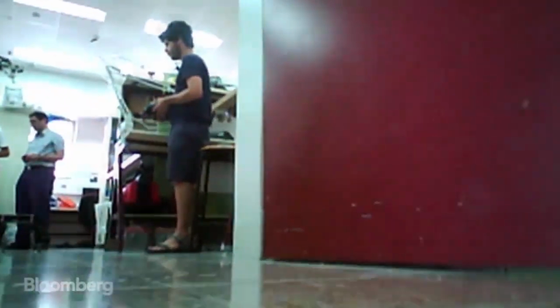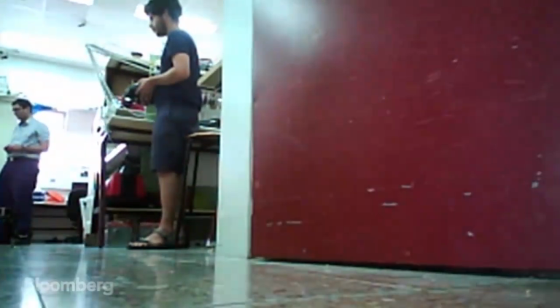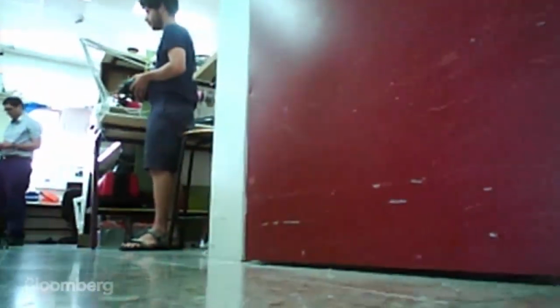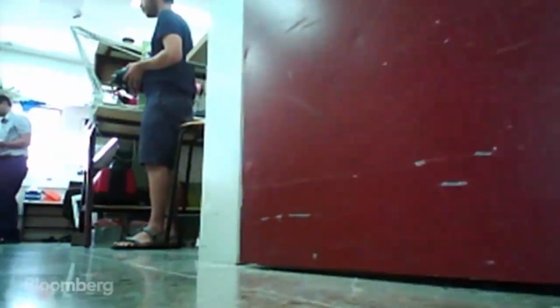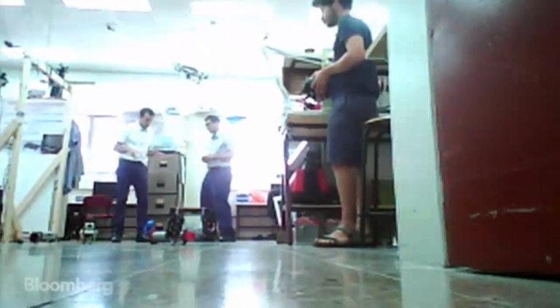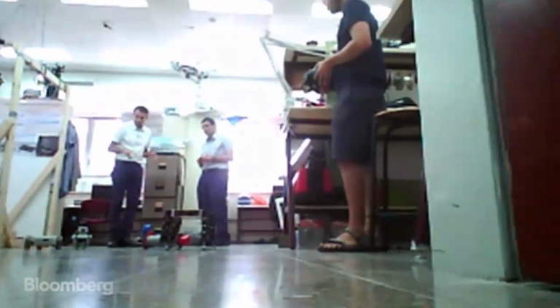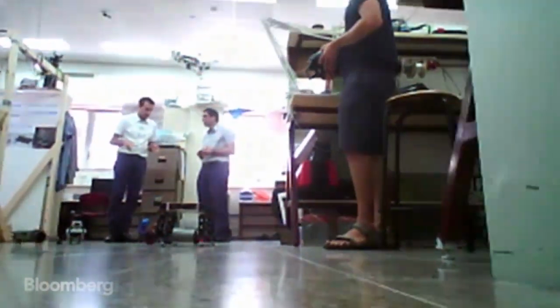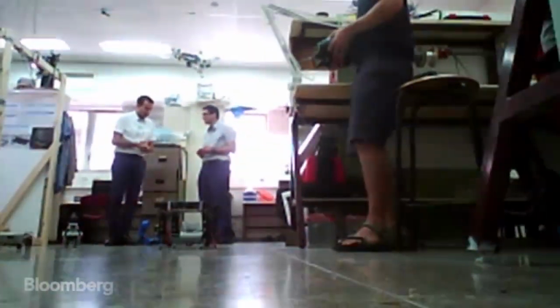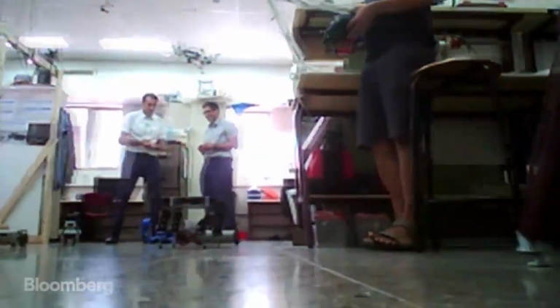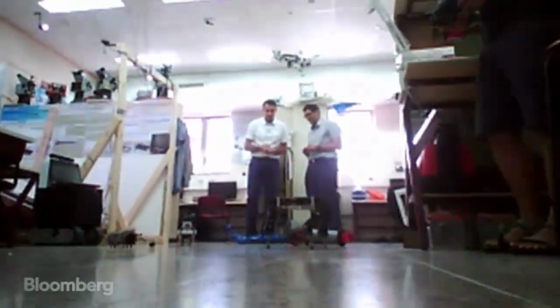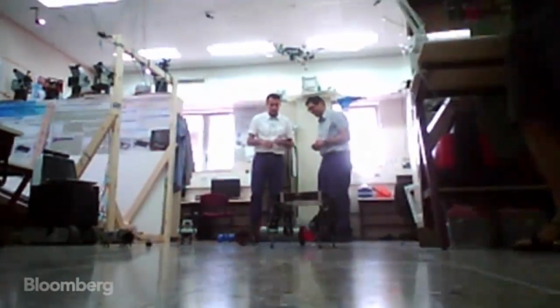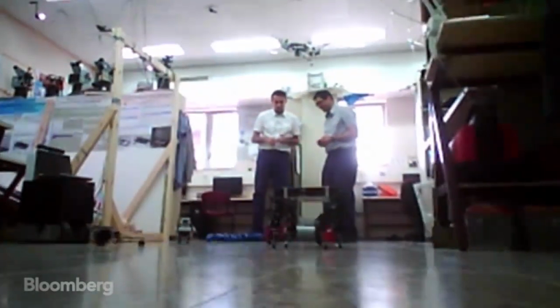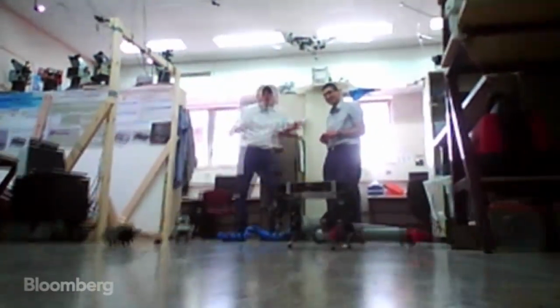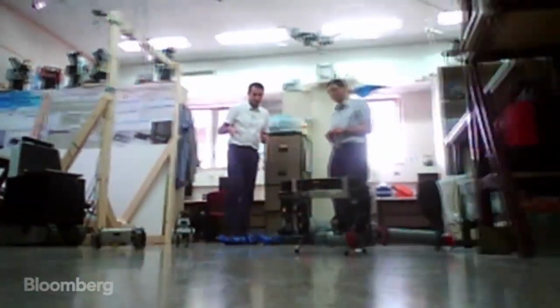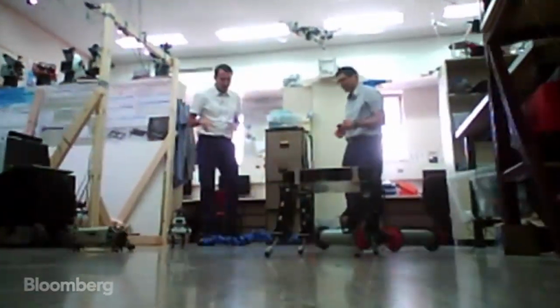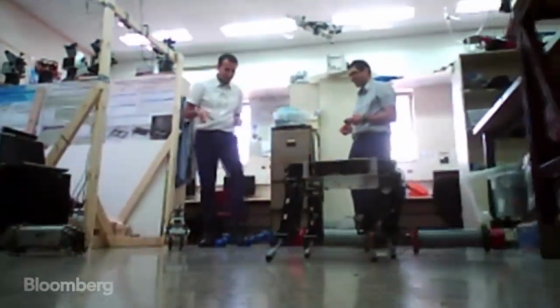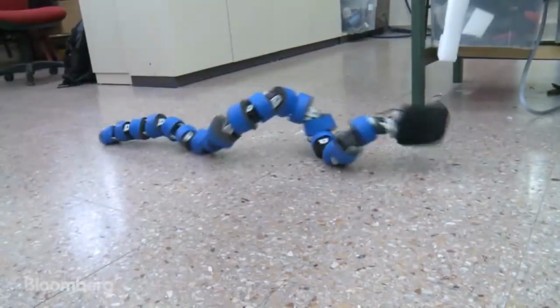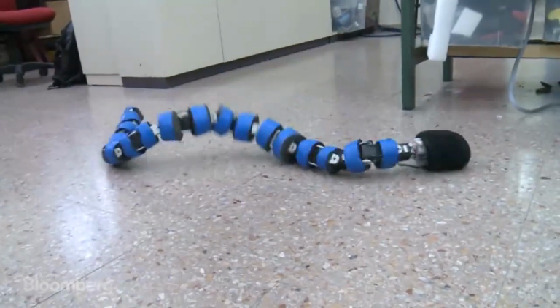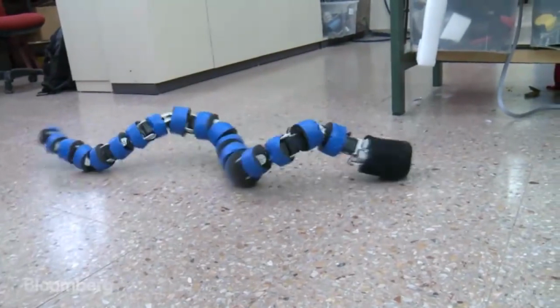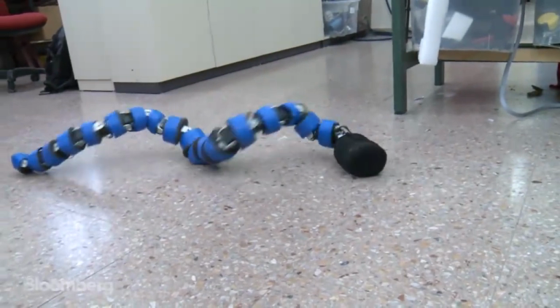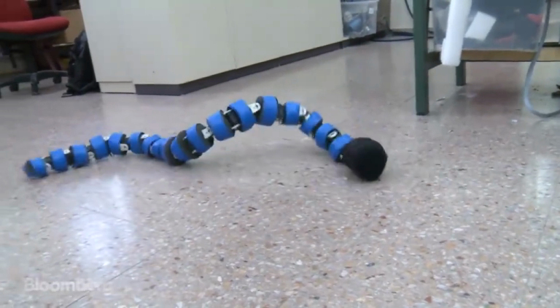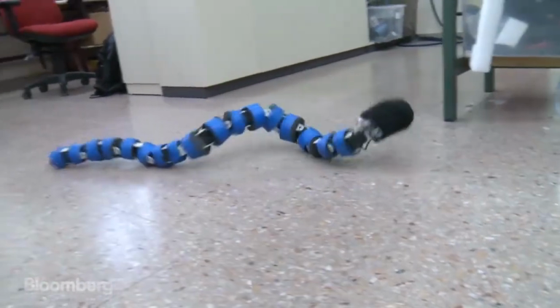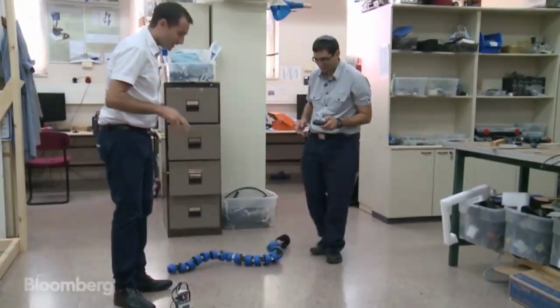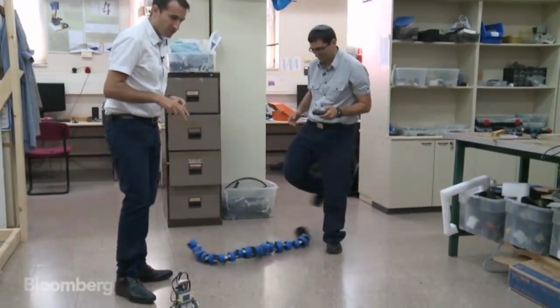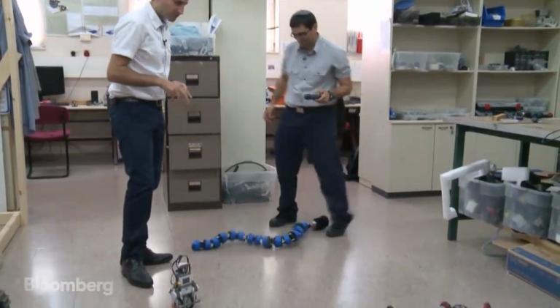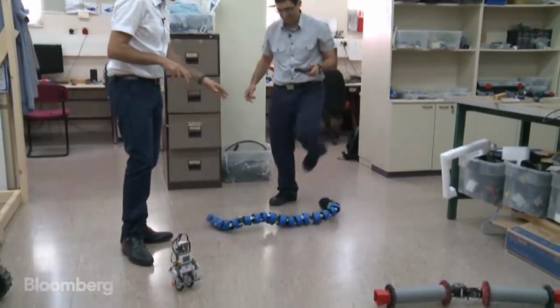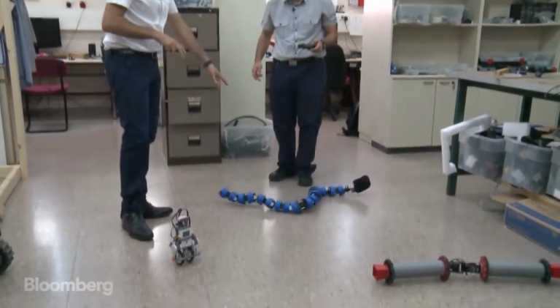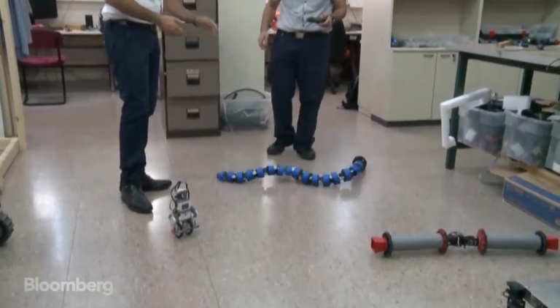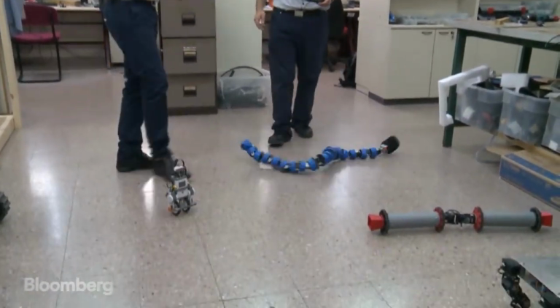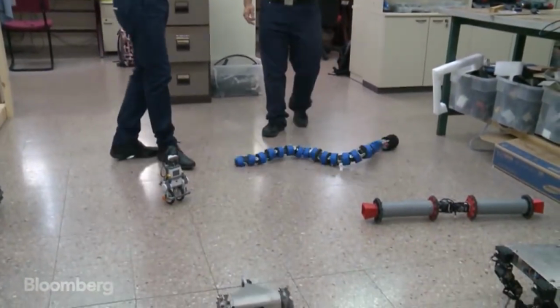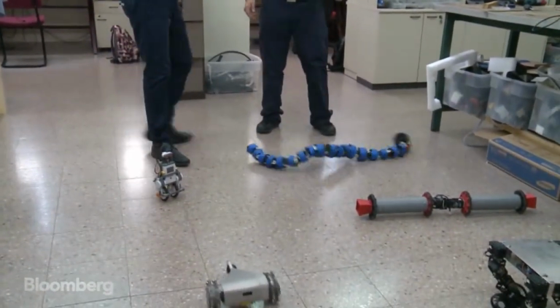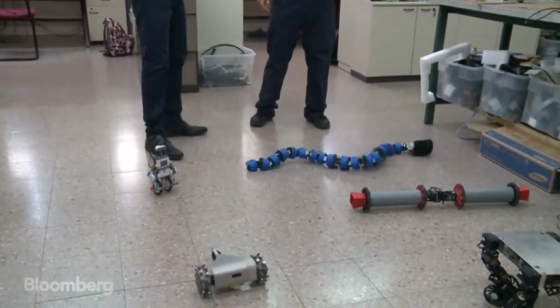Behind the door of Amir Shapiro's lab, a menagerie of robots. There's the snake. It can be used for search and rescue to go underneath a collapsed building and look for survivors.